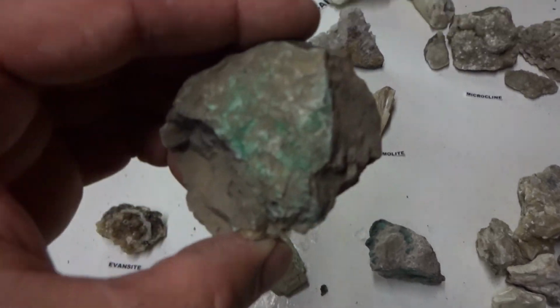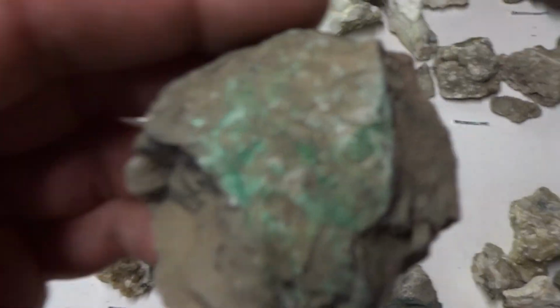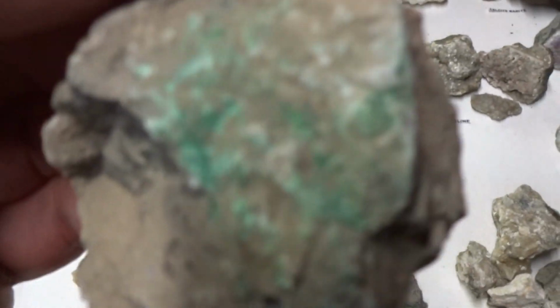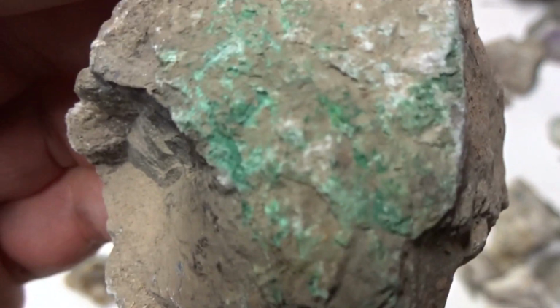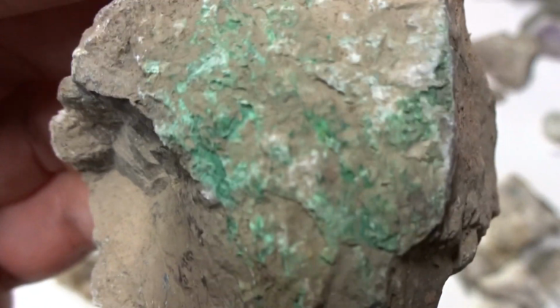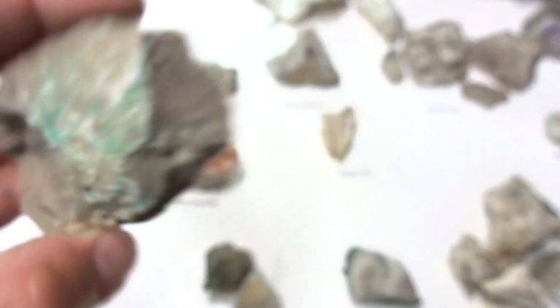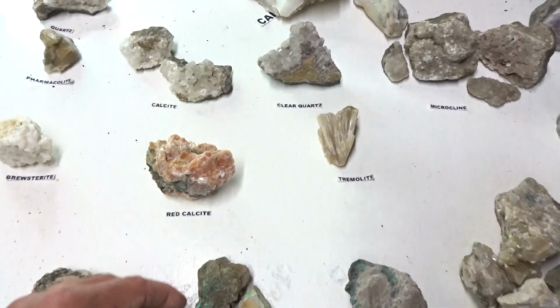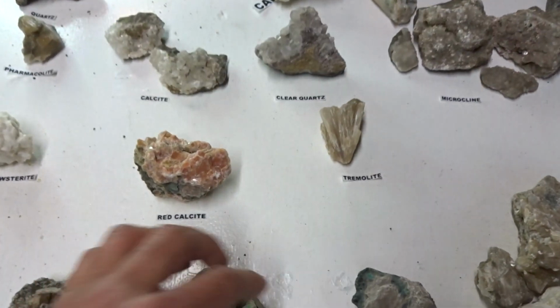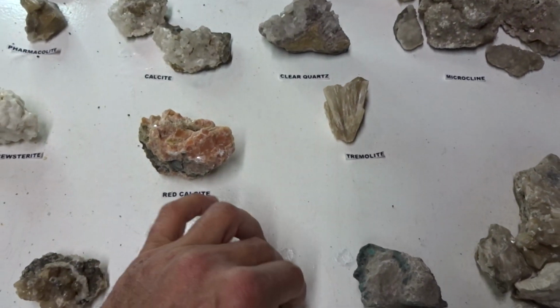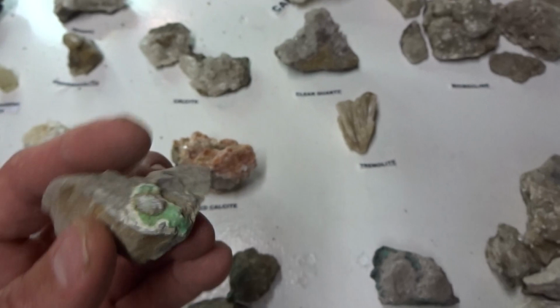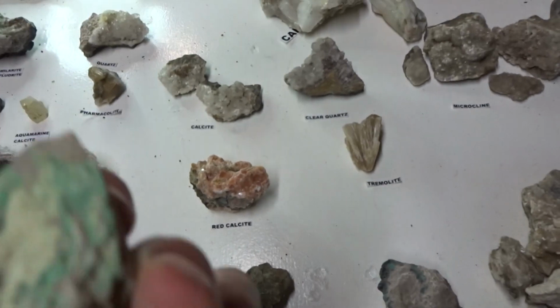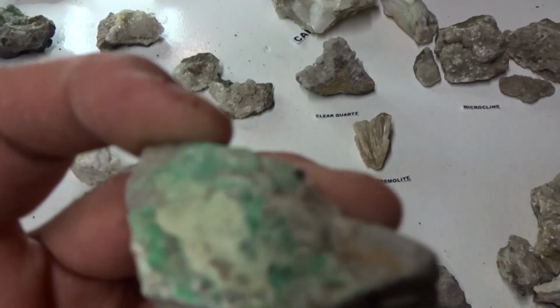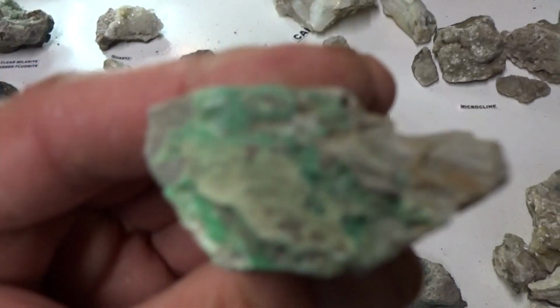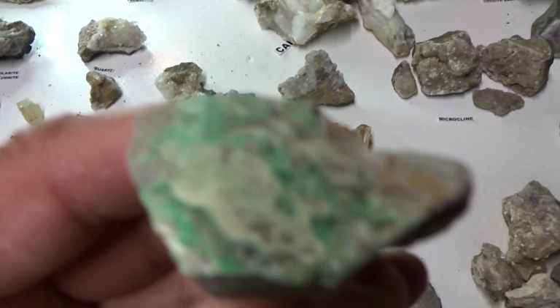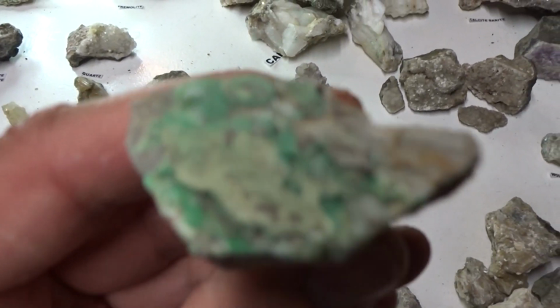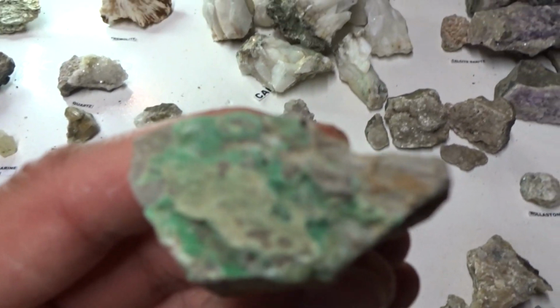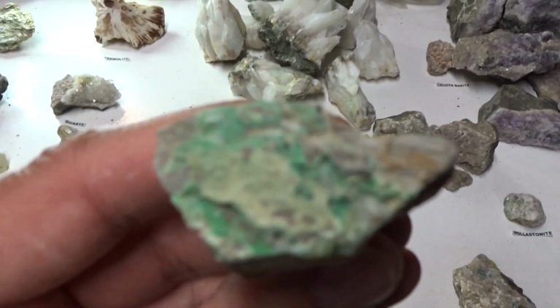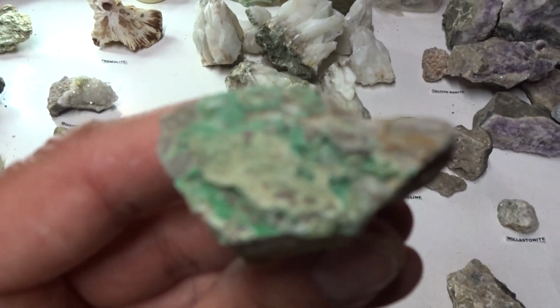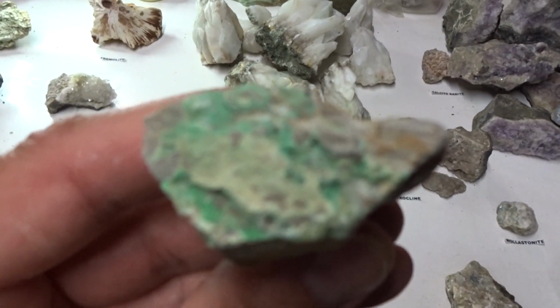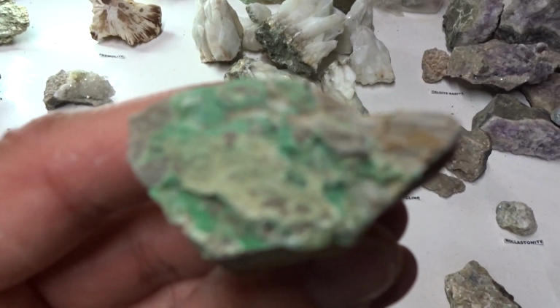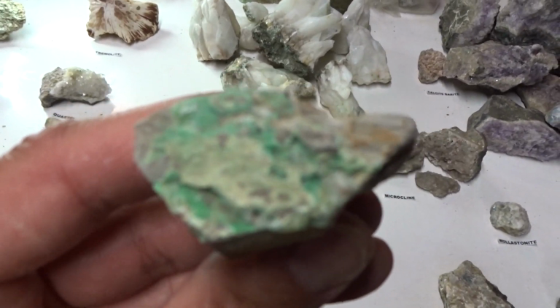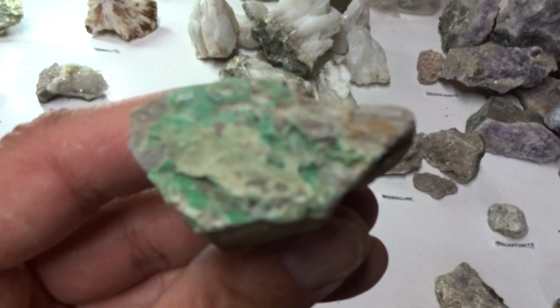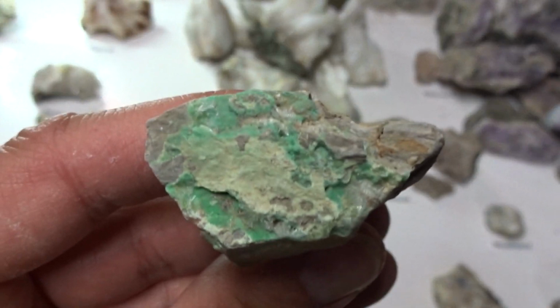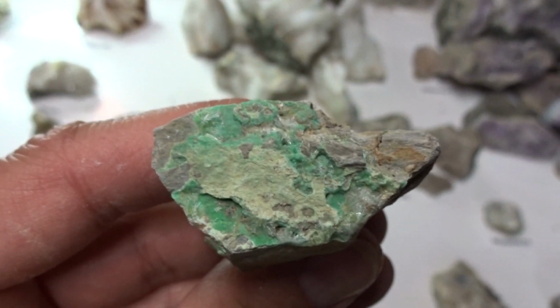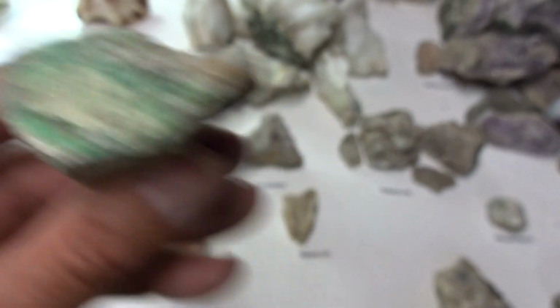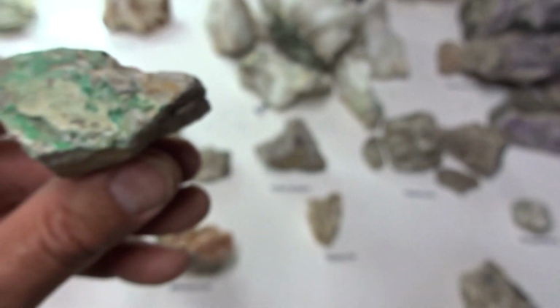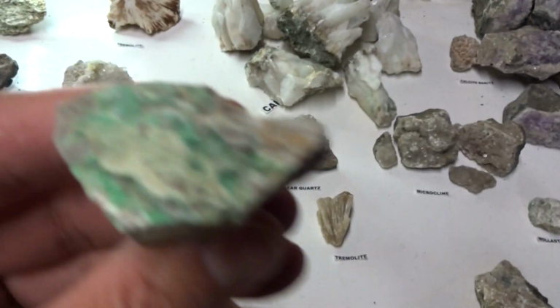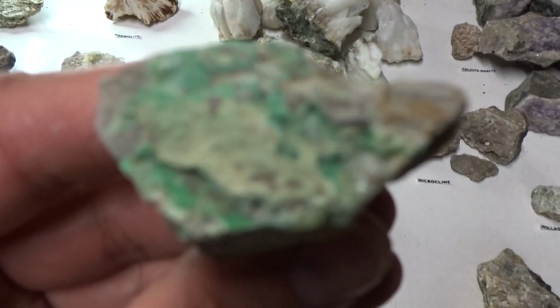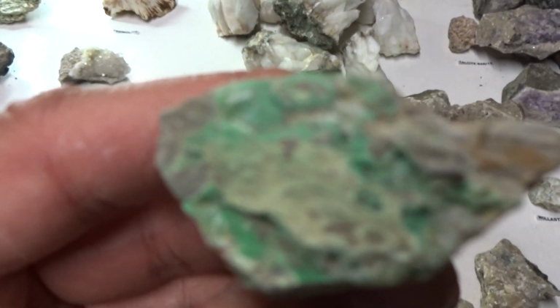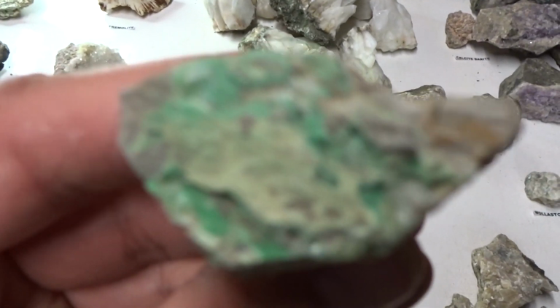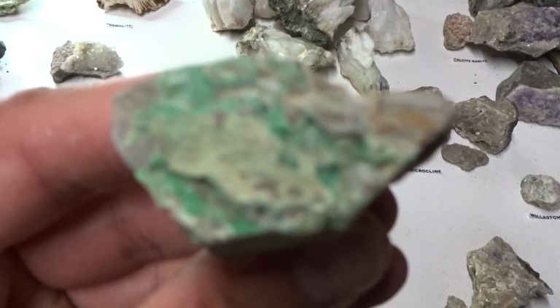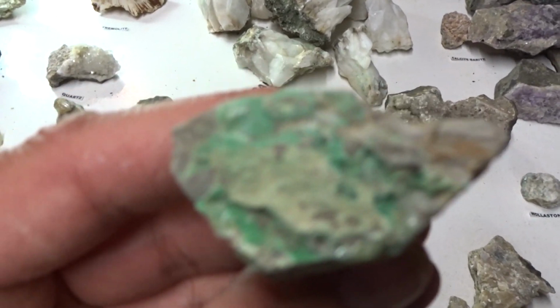Malachite — look at that beautiful green color. All specimens are about the same size — $6.